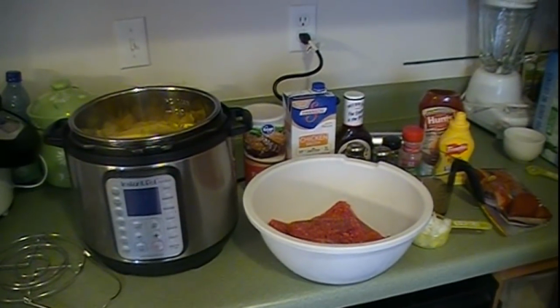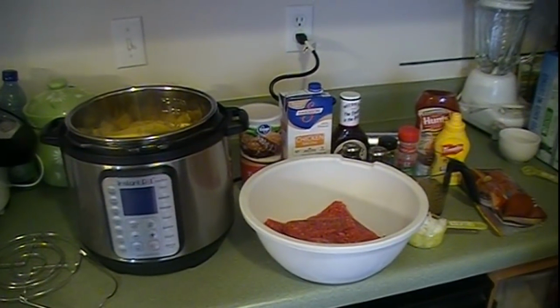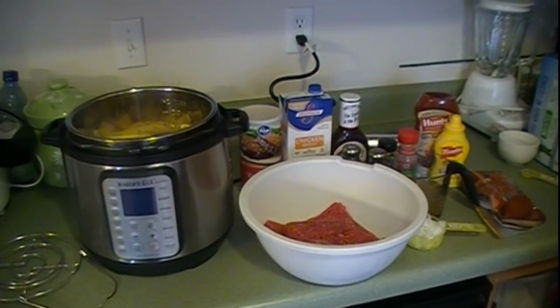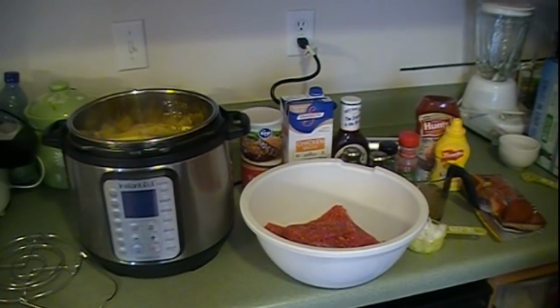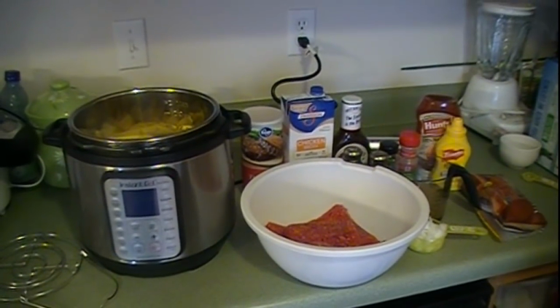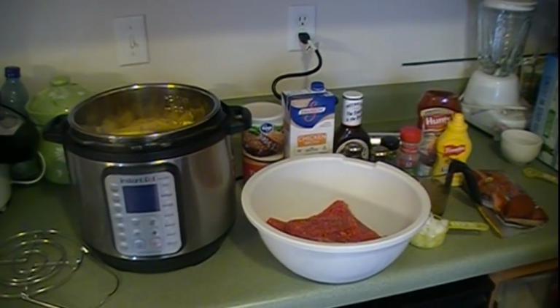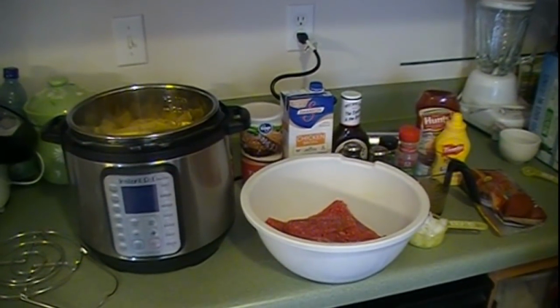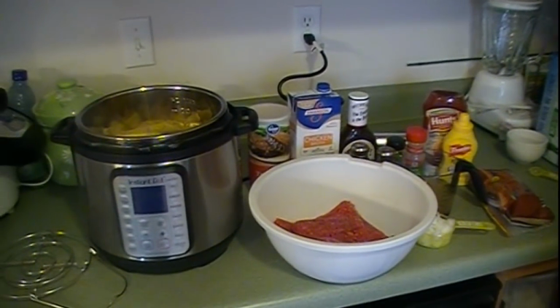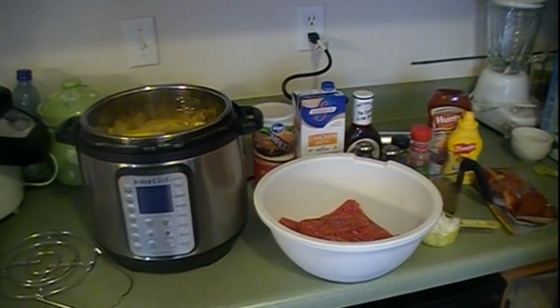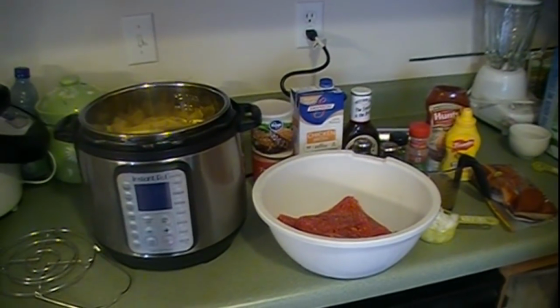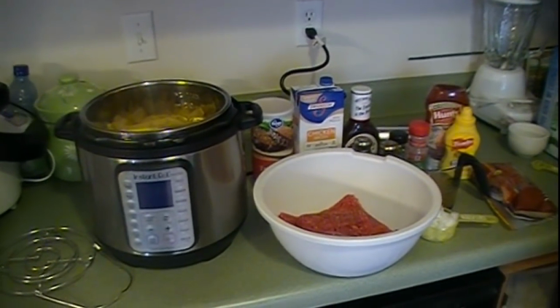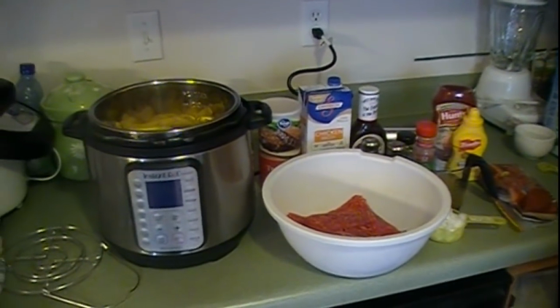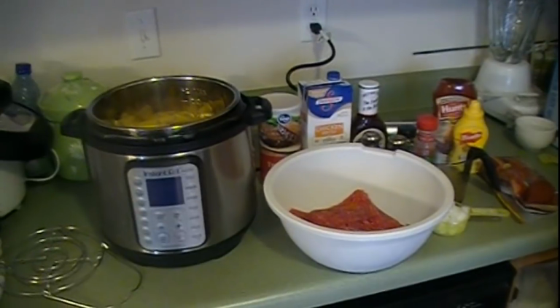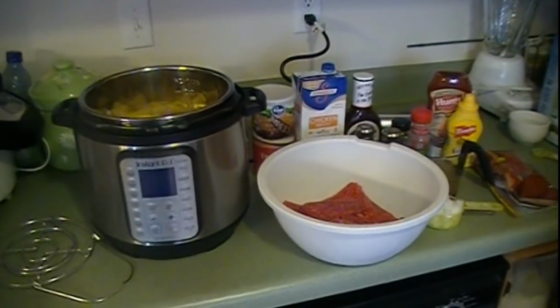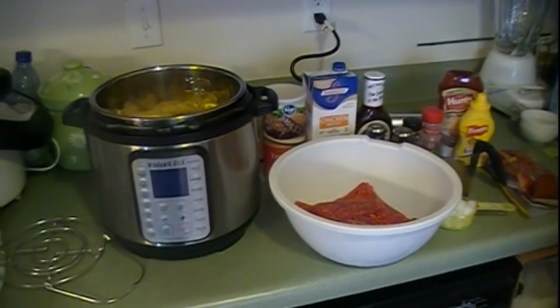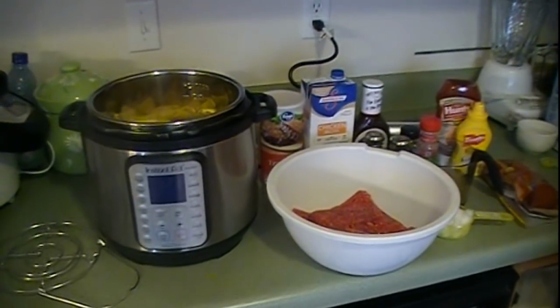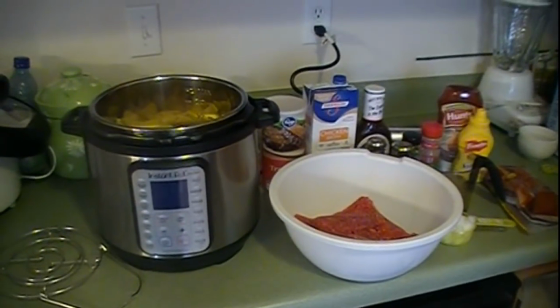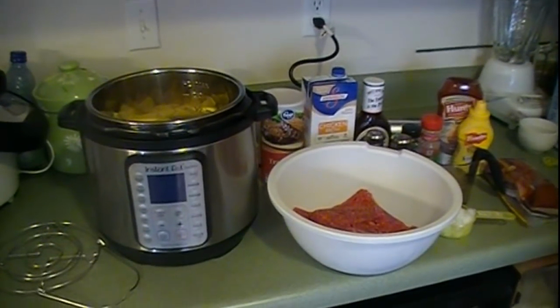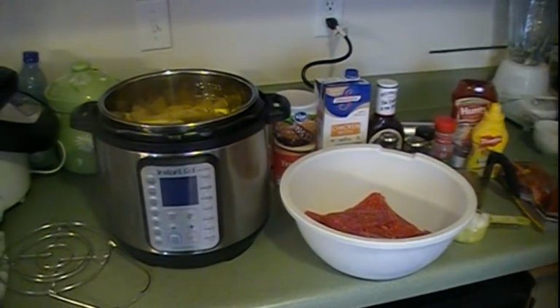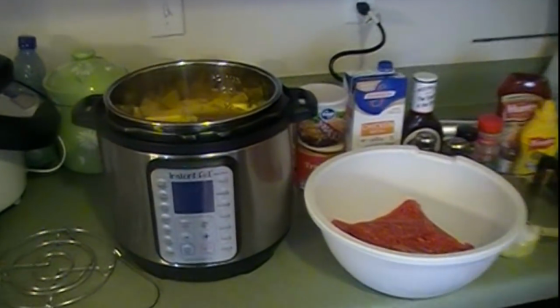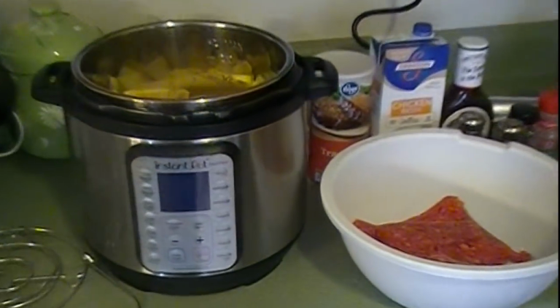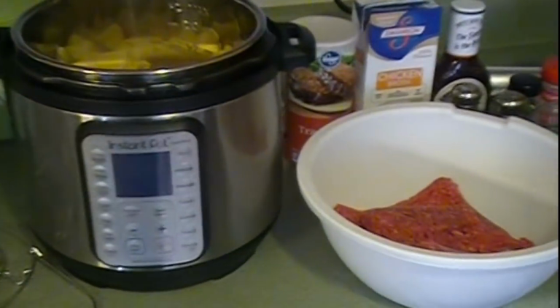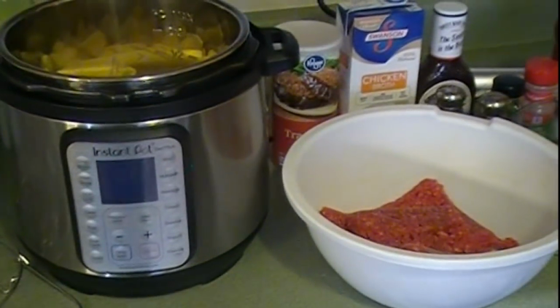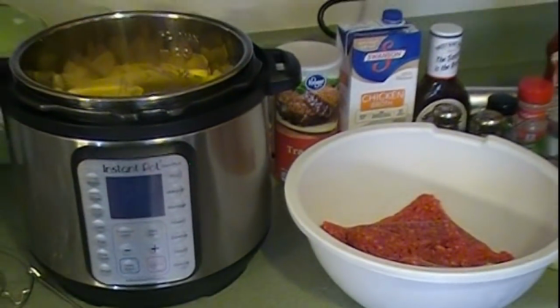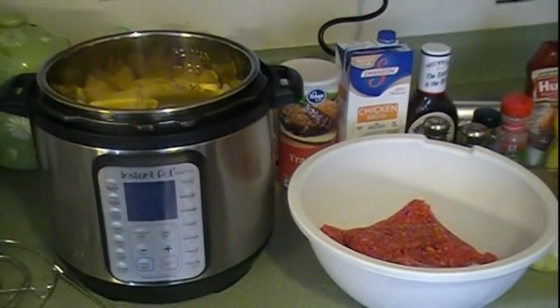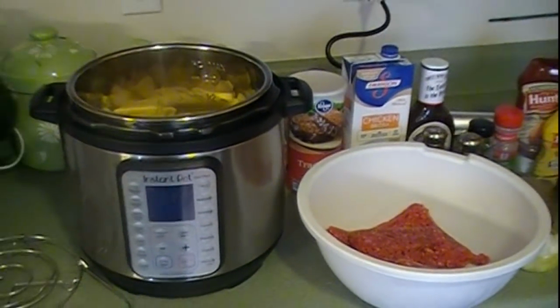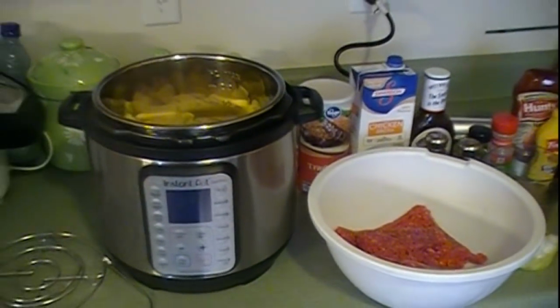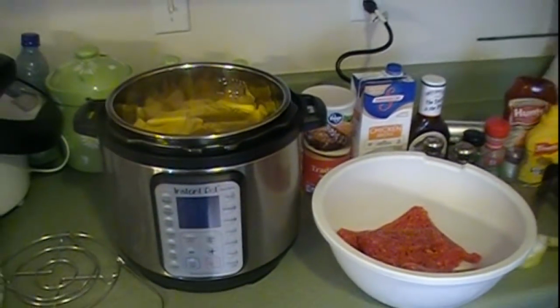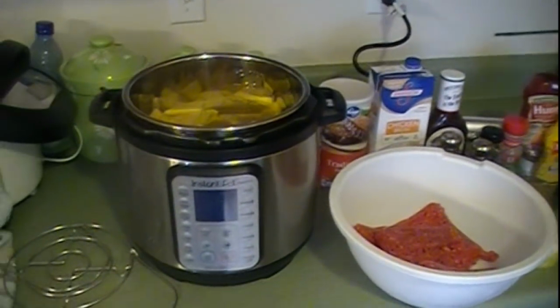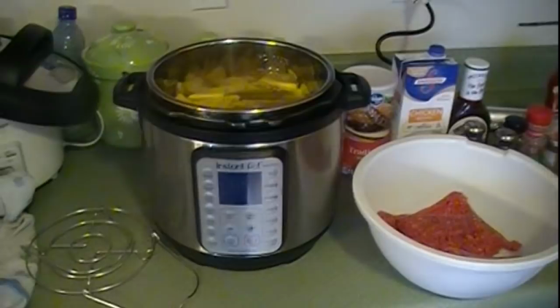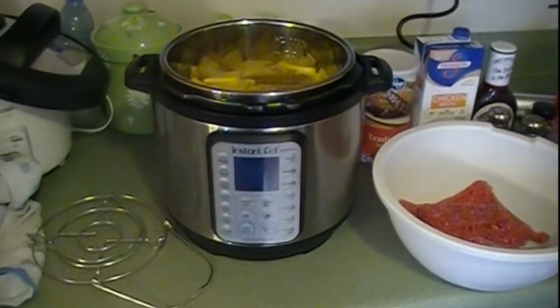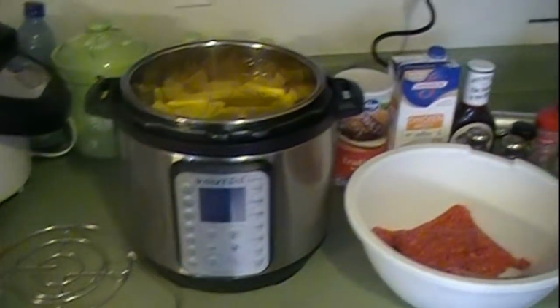Hello! Today we're going to be making Instant Pot meatloaf and mashed potatoes. It's a recipe I found on Facebook and this is my first time trying to make it.